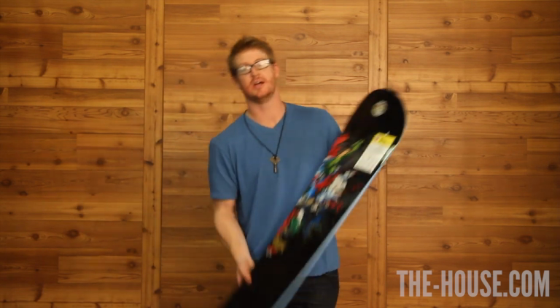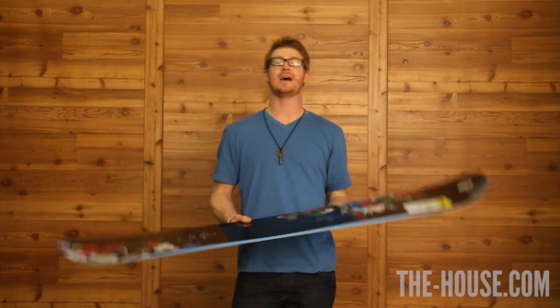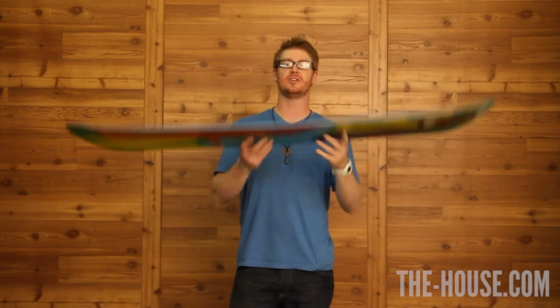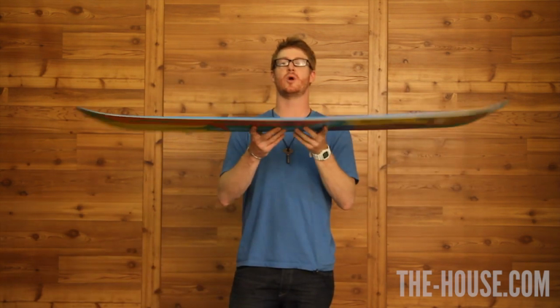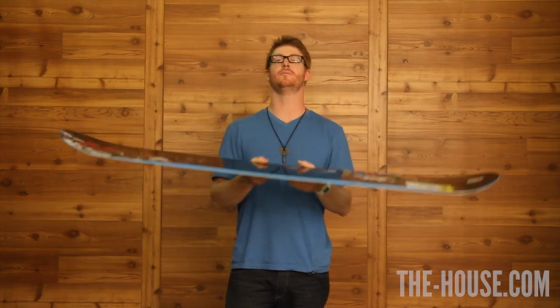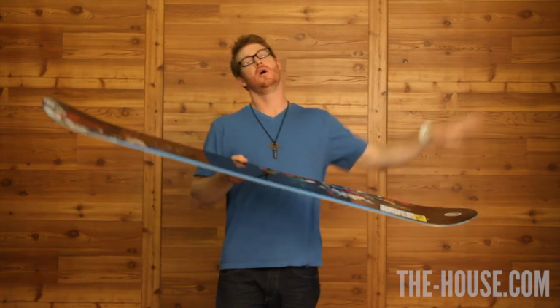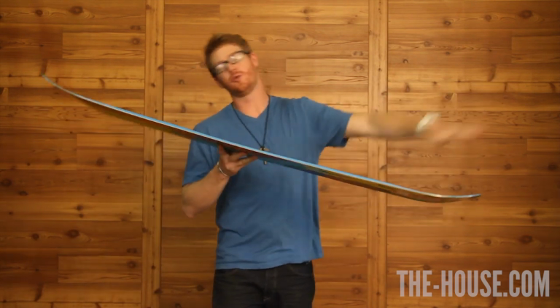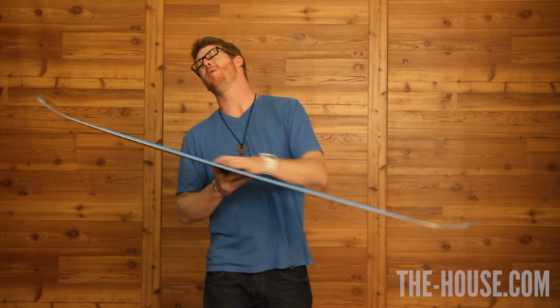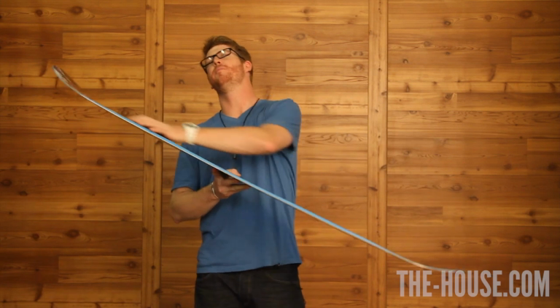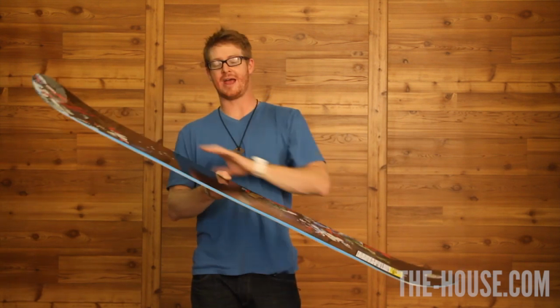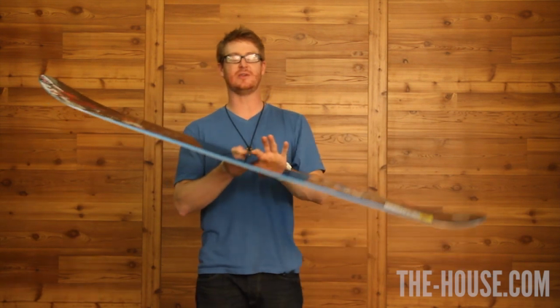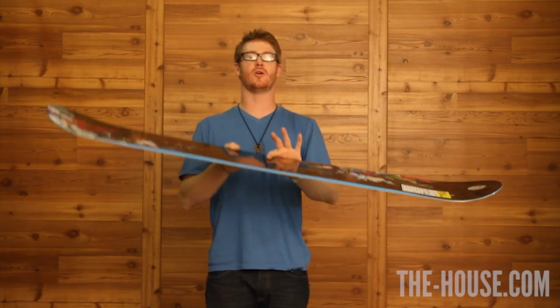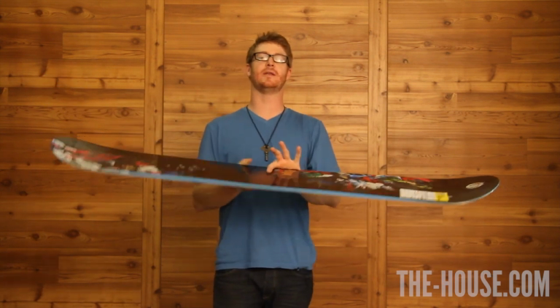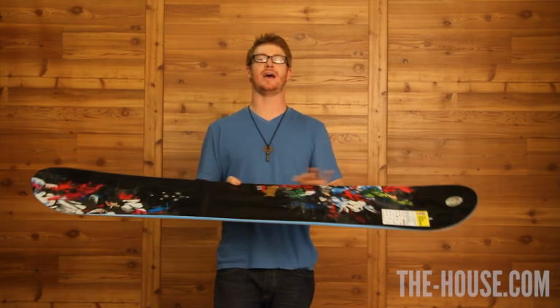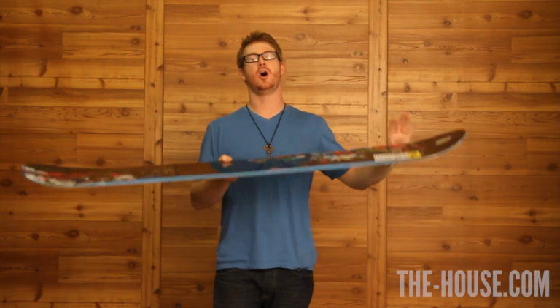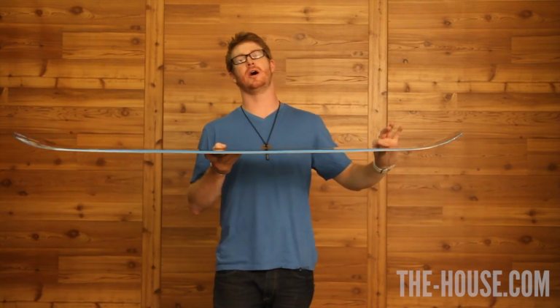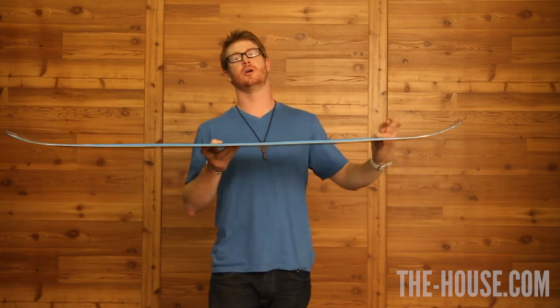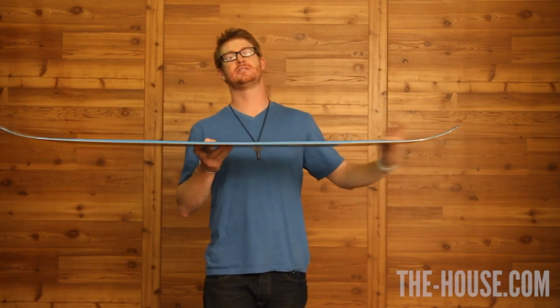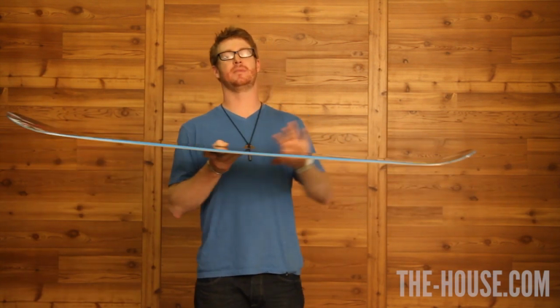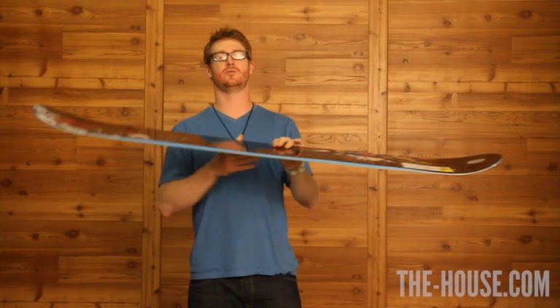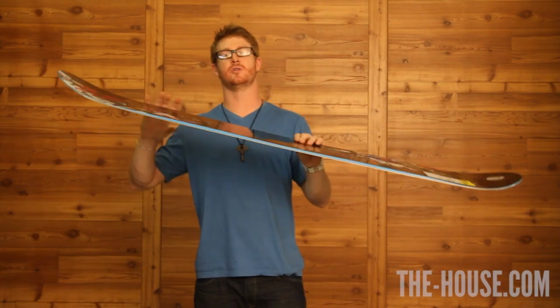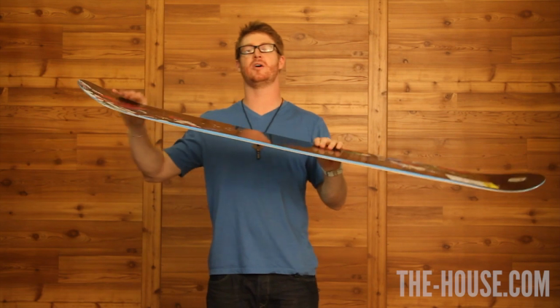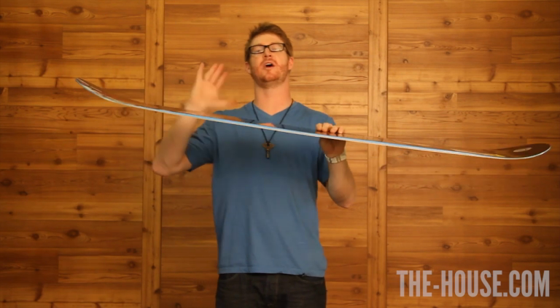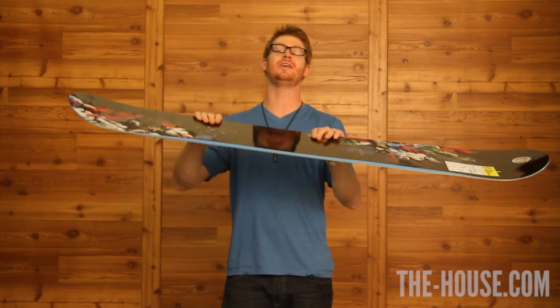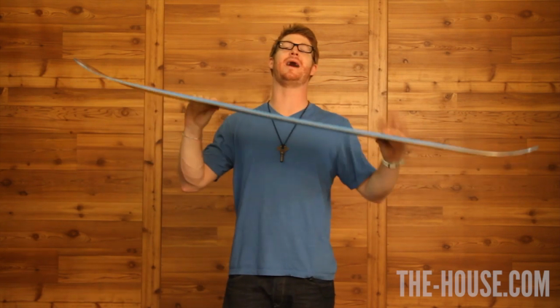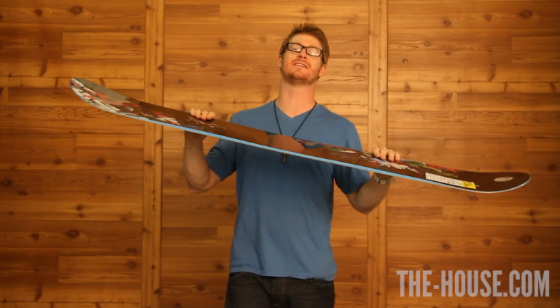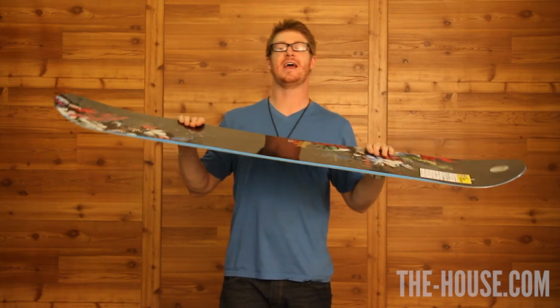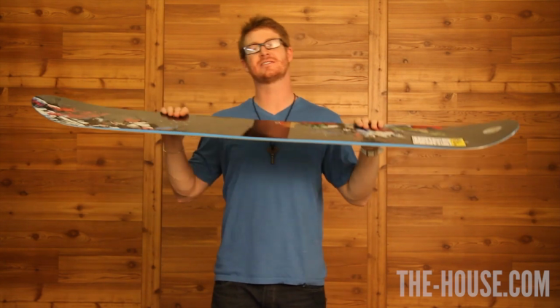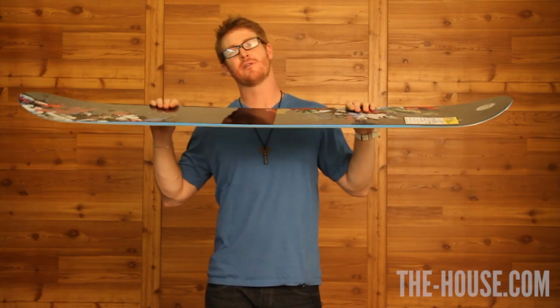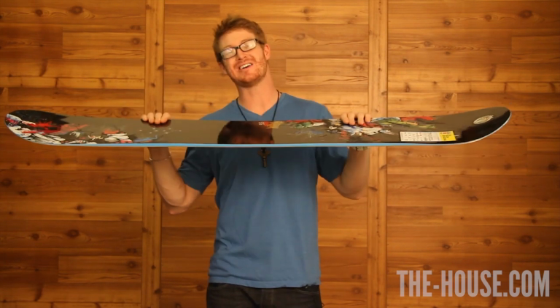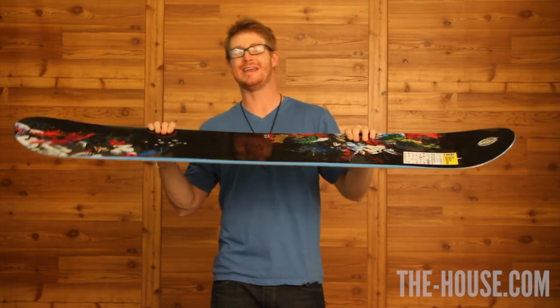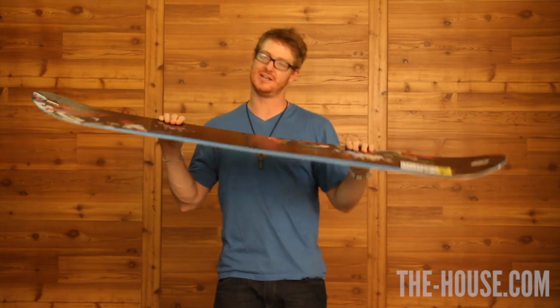It has continuous rocker throughout the board — V rocker in the middle, a rocker tip, a rocker tail, and underneath the bindings it has frostbite edges.